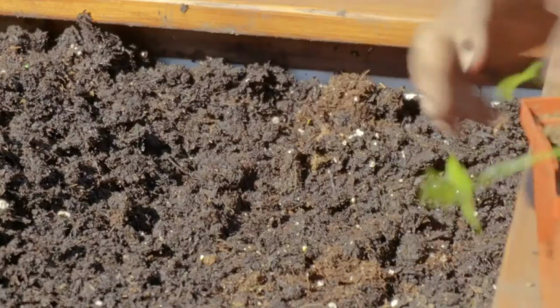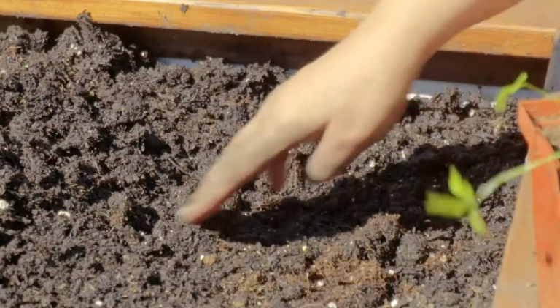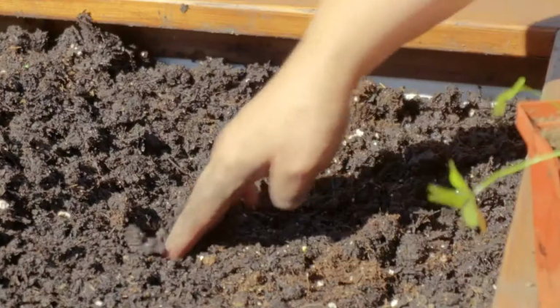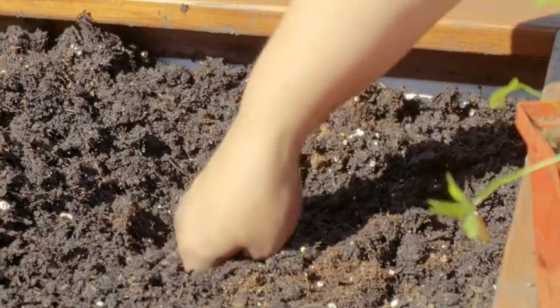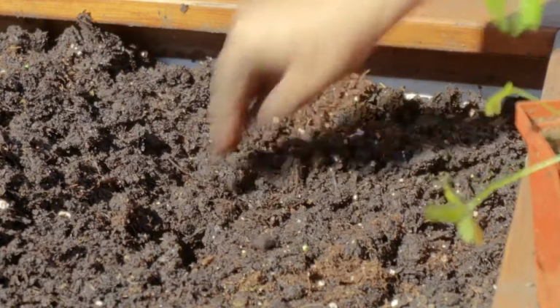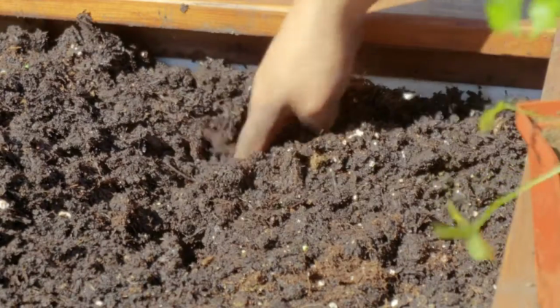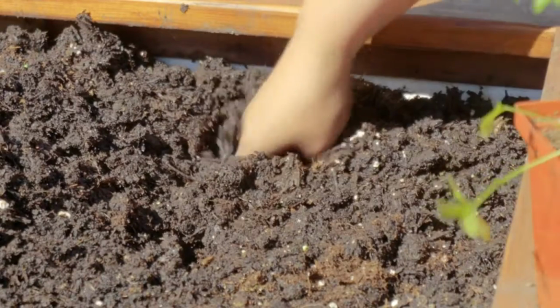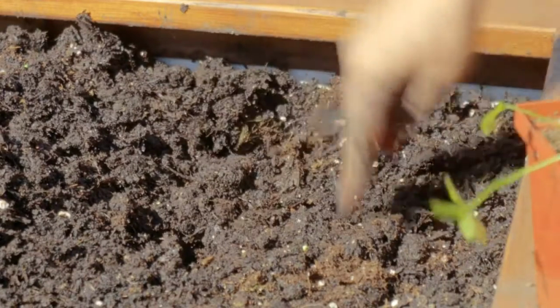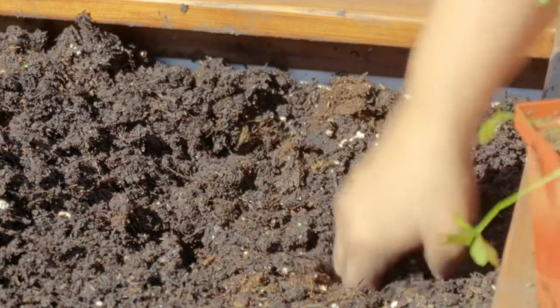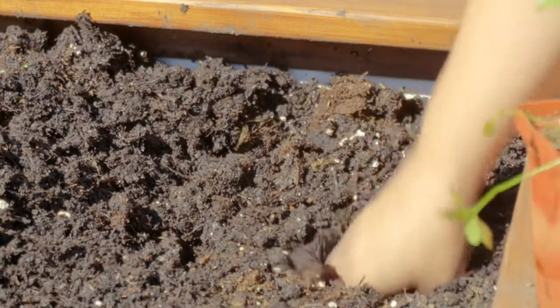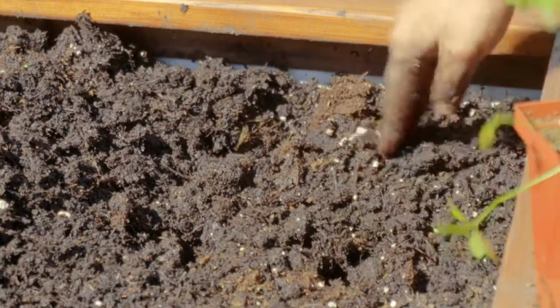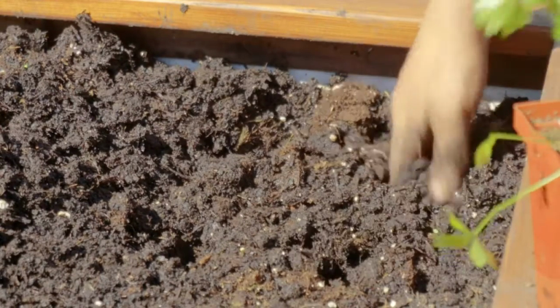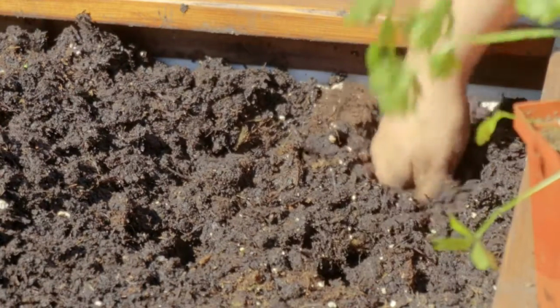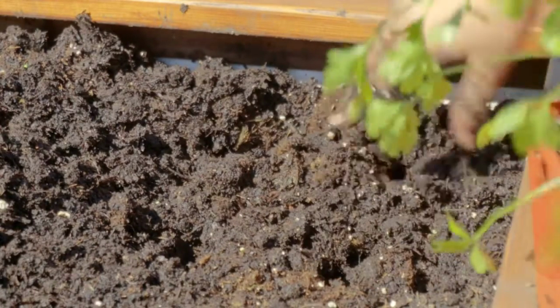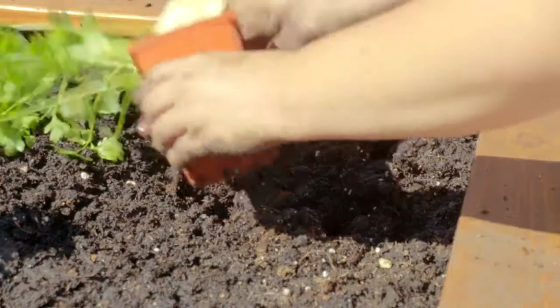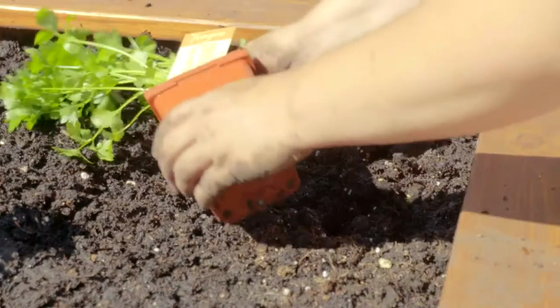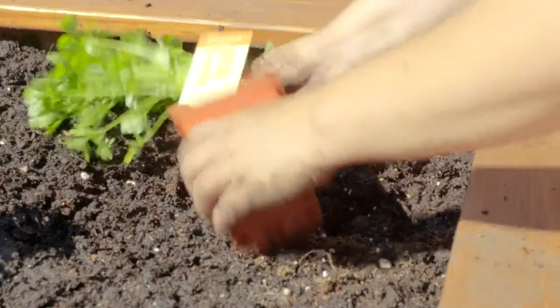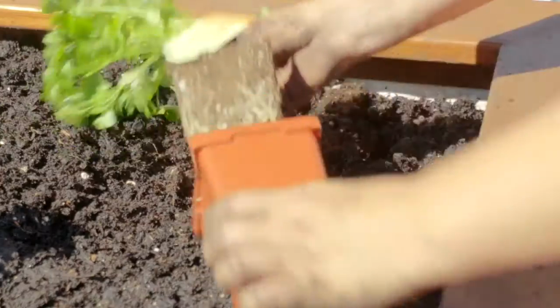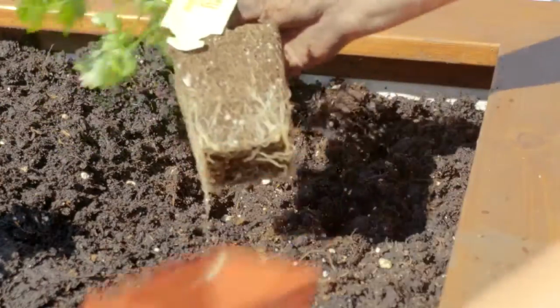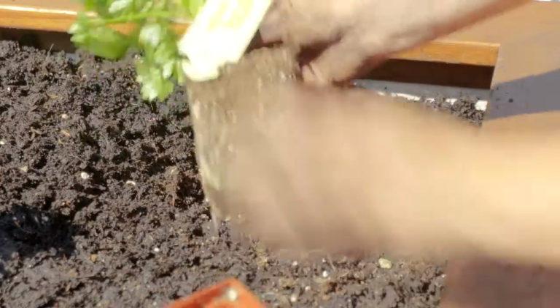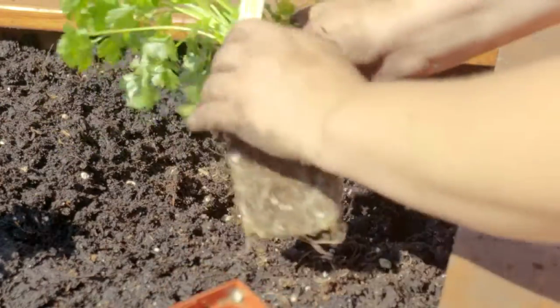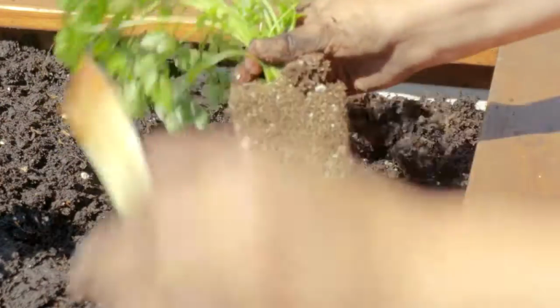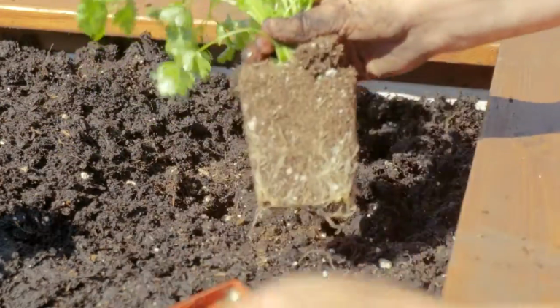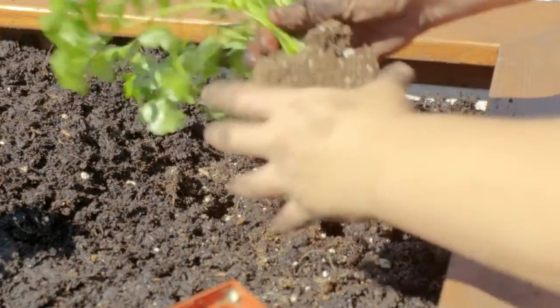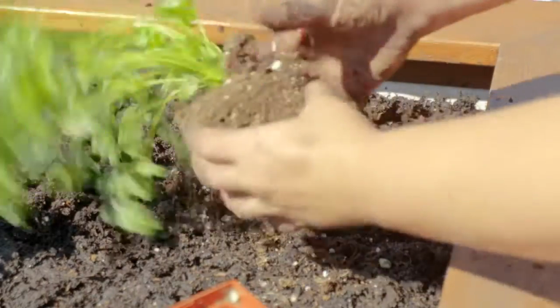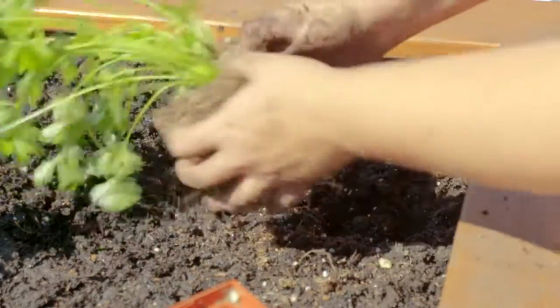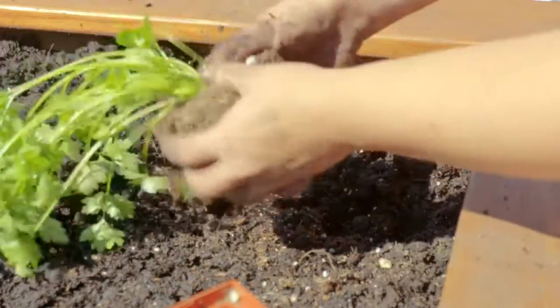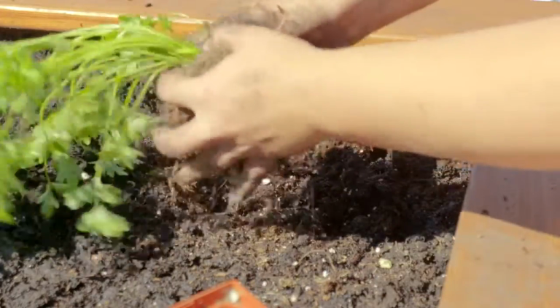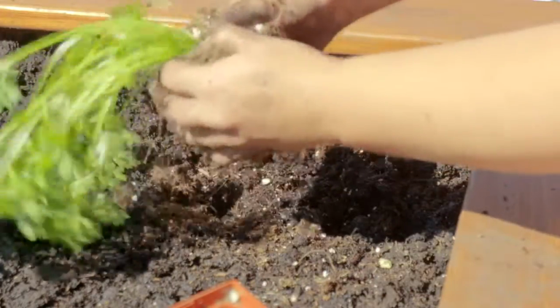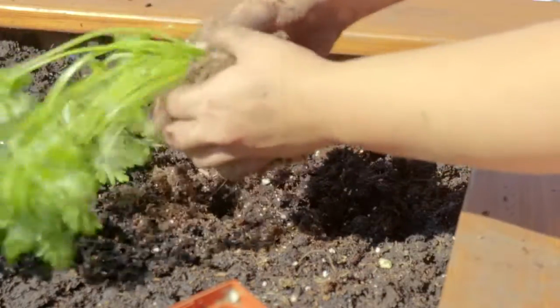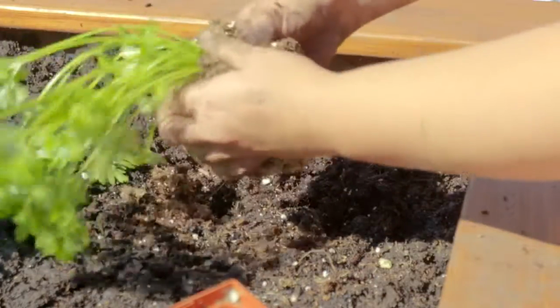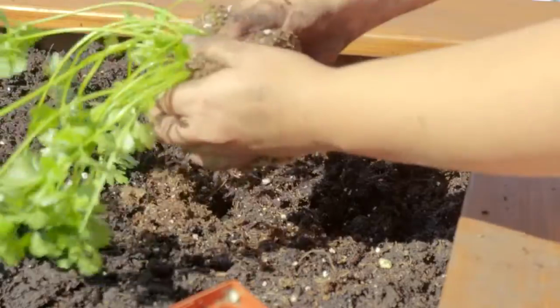Dig holes the depth of the transplant. Squeeze the transplant from its cell, gently breaking each seedling apart.